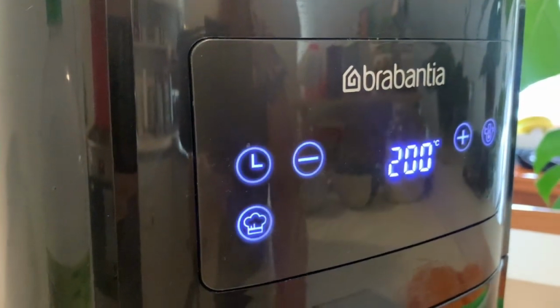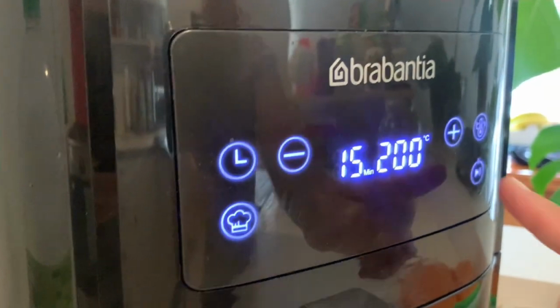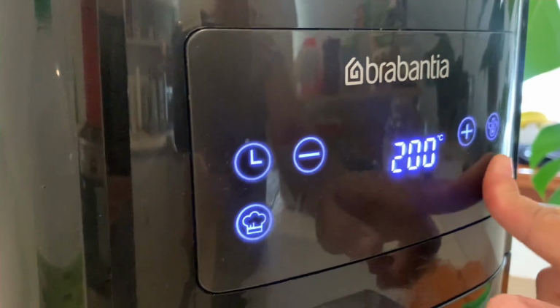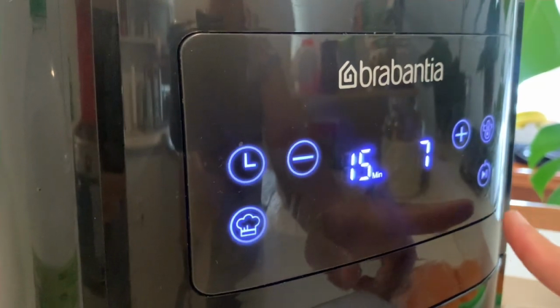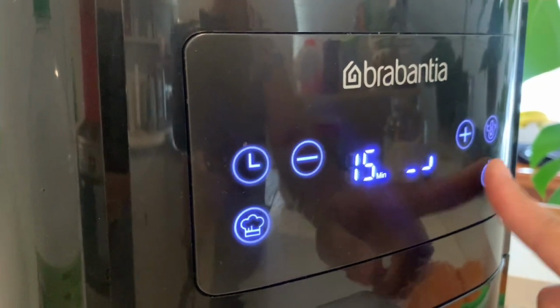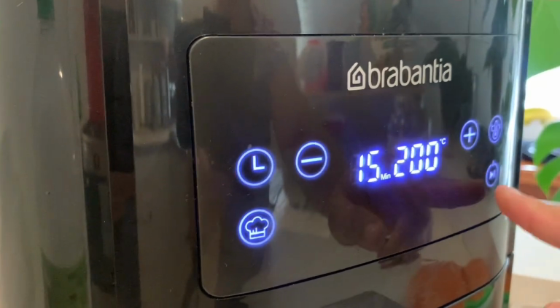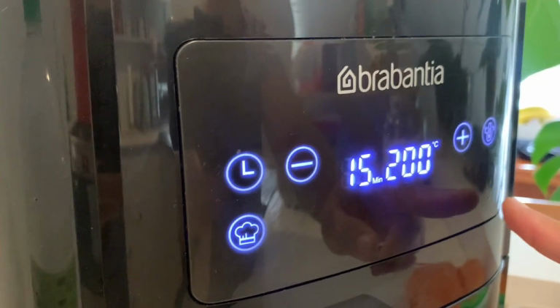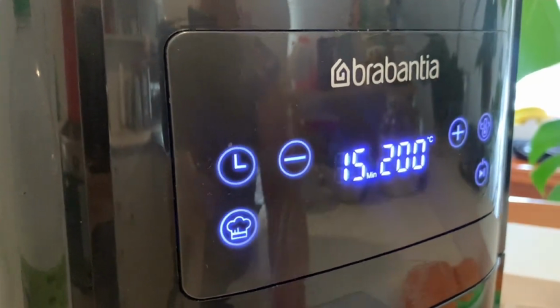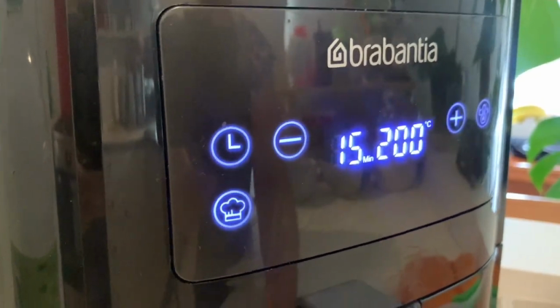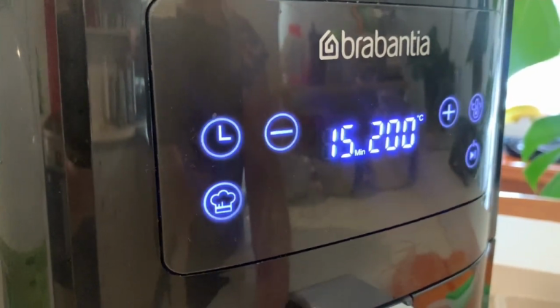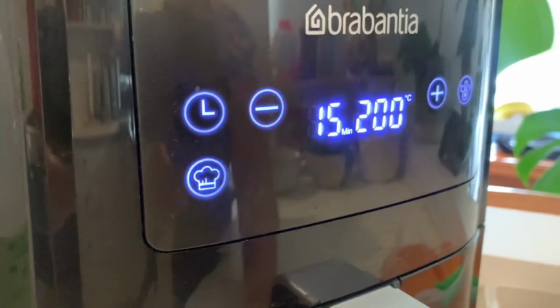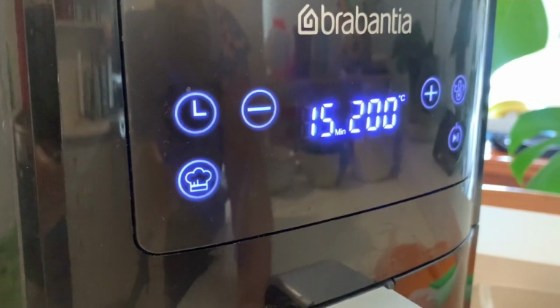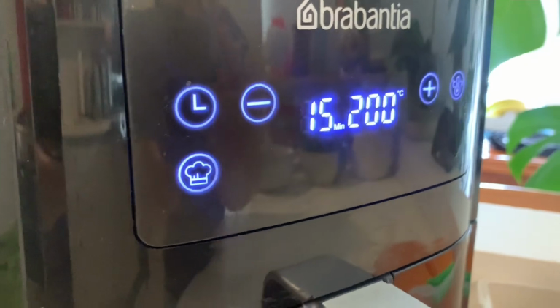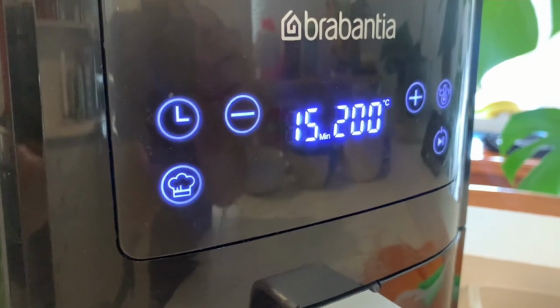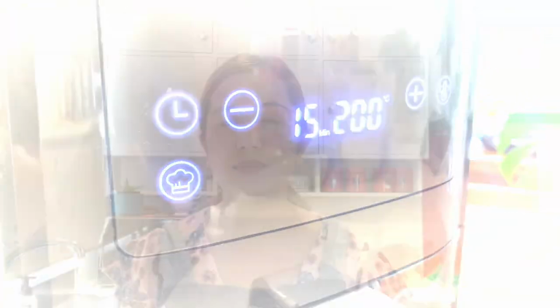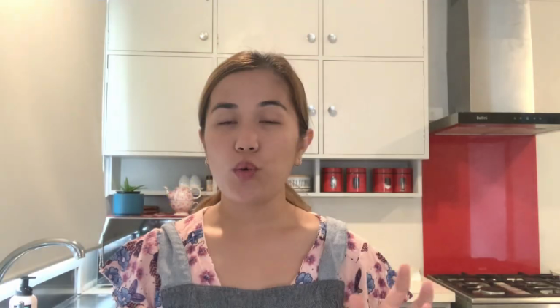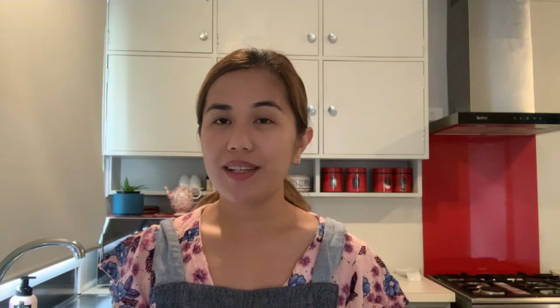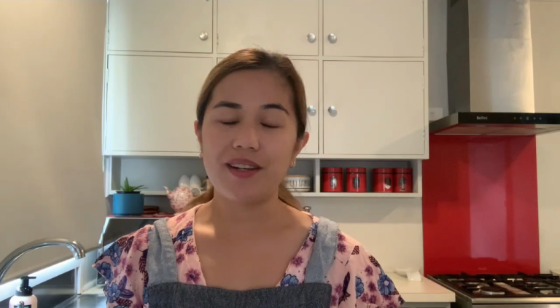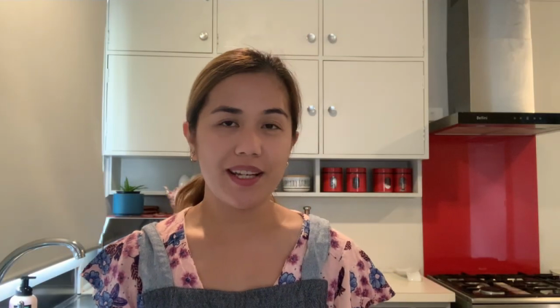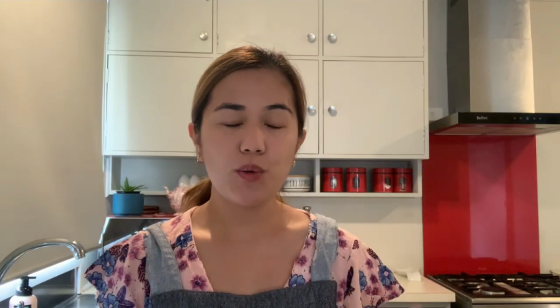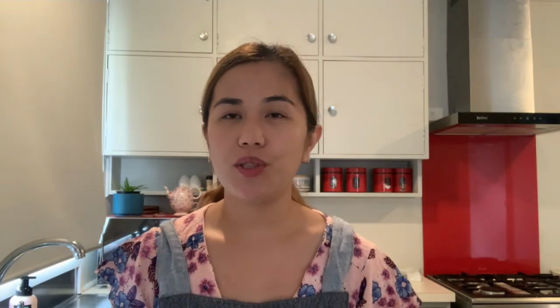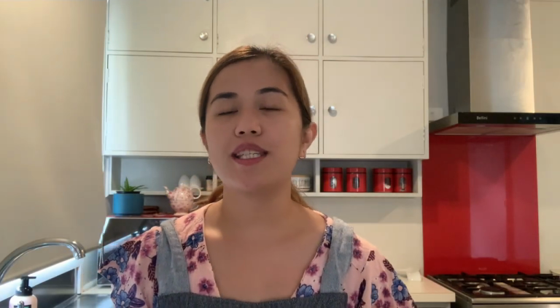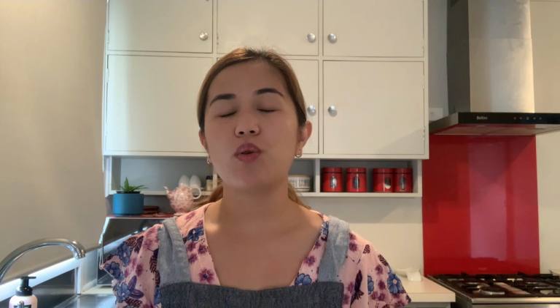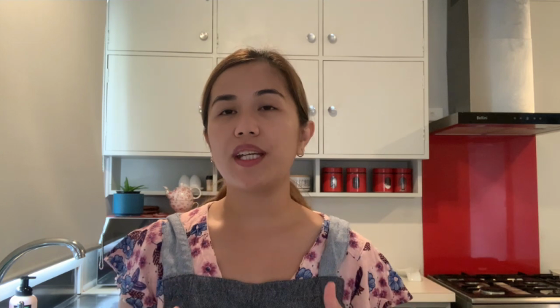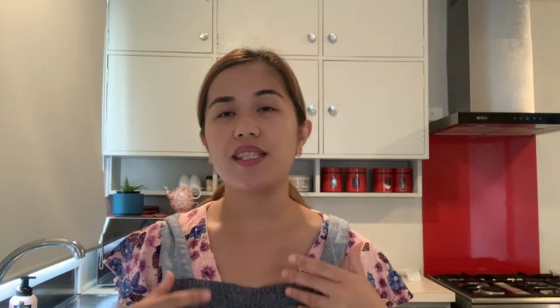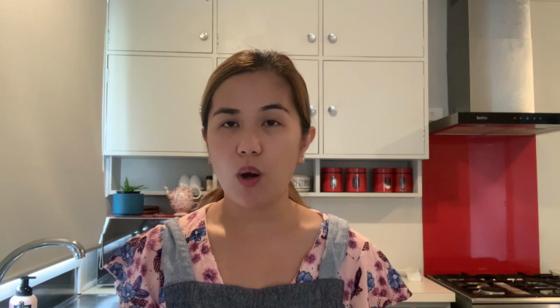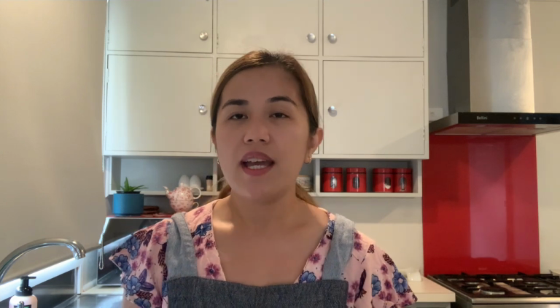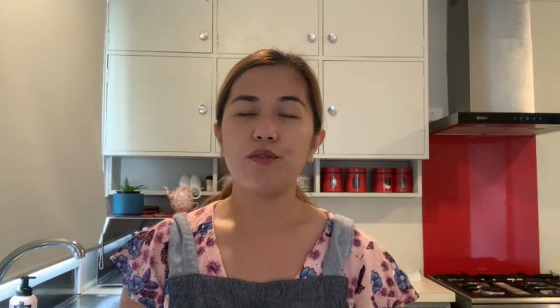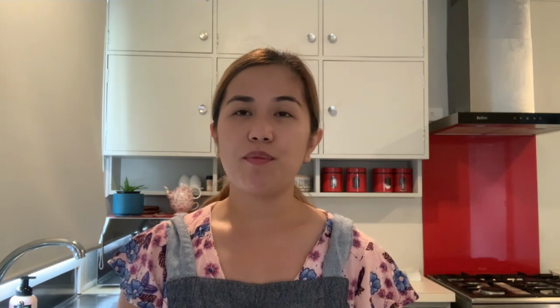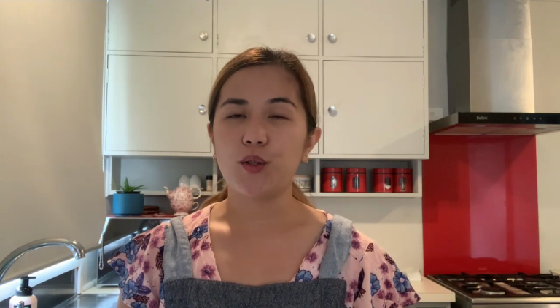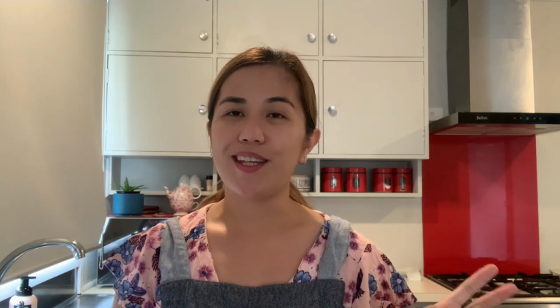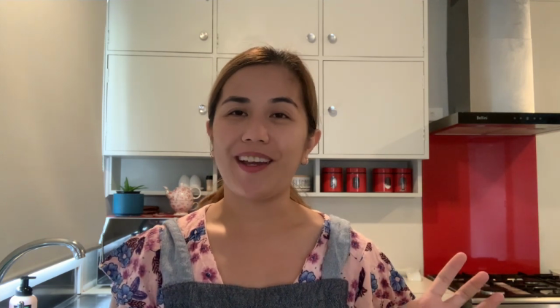Push the start button twice to preheat. So while our air fryer is preheating, all we have to do next is mix all of our ingredients in a bowl, ready for them to be cooked in the air fryer.